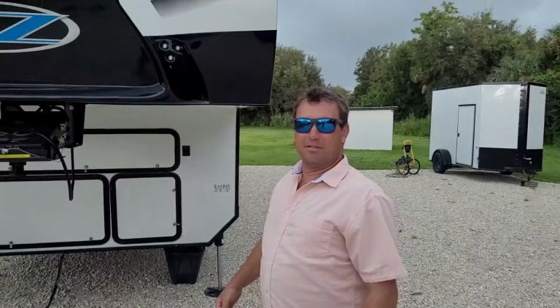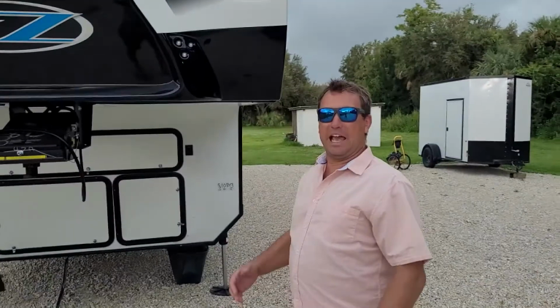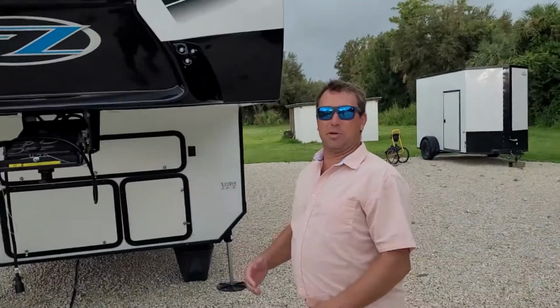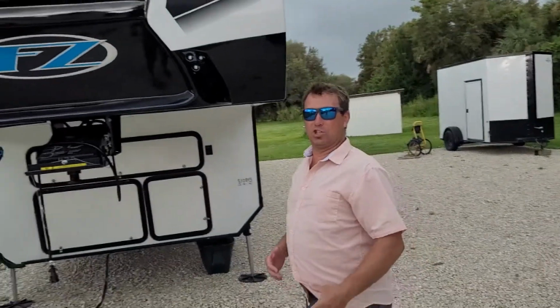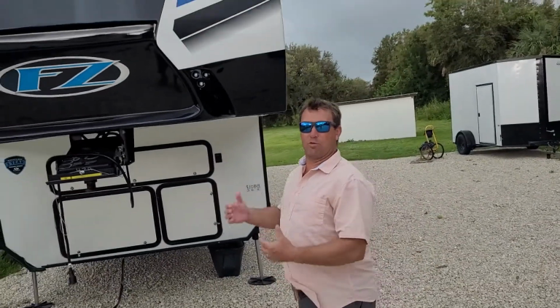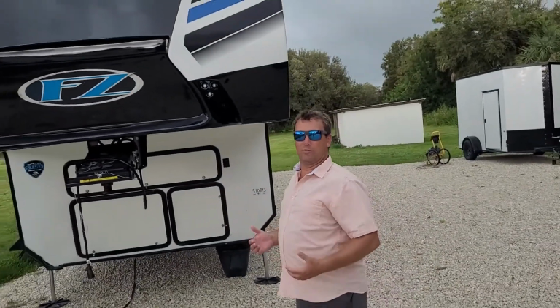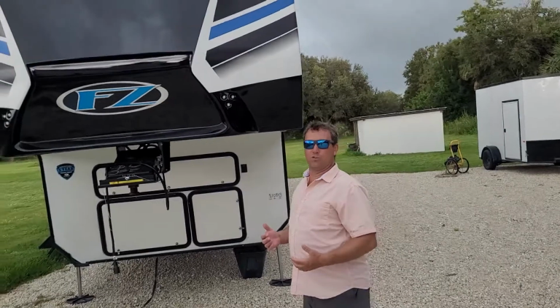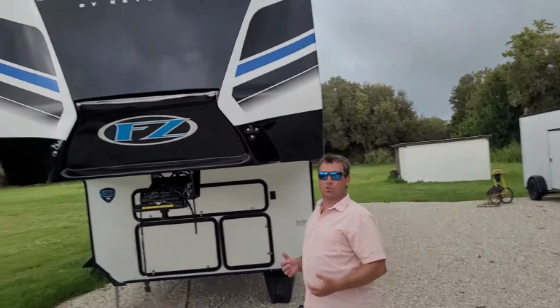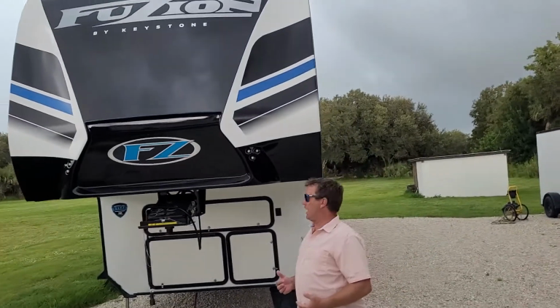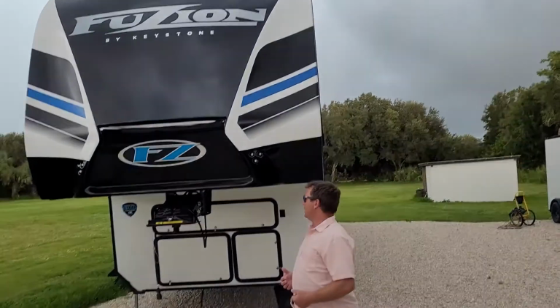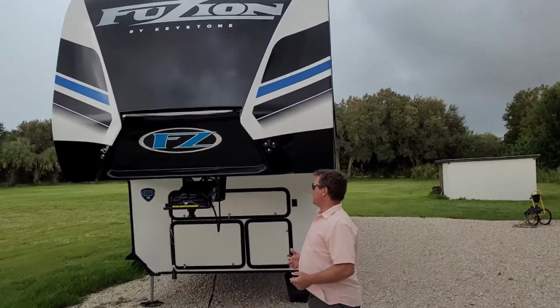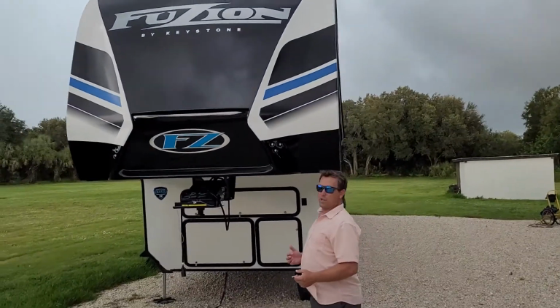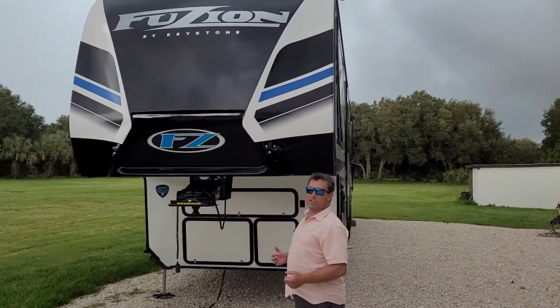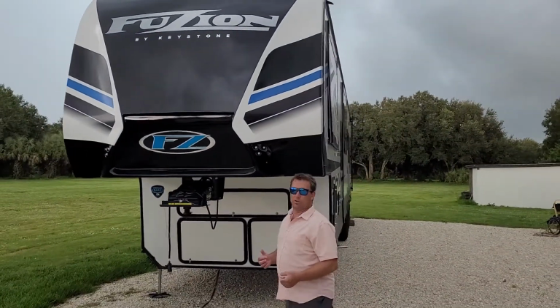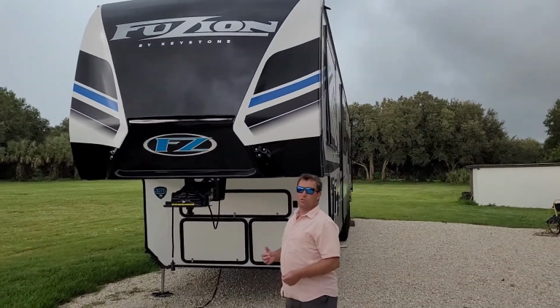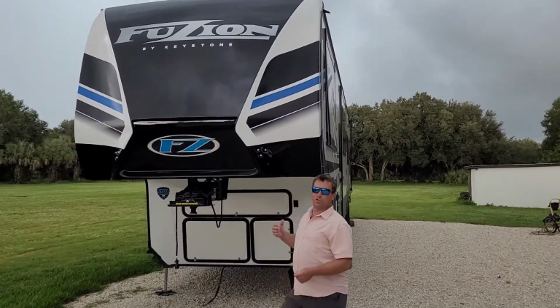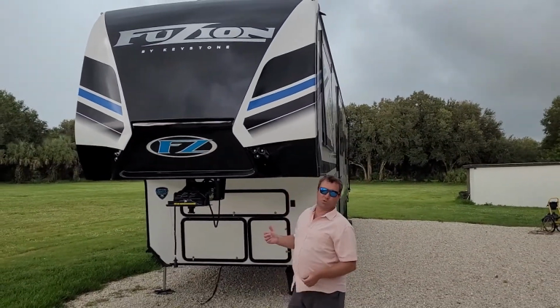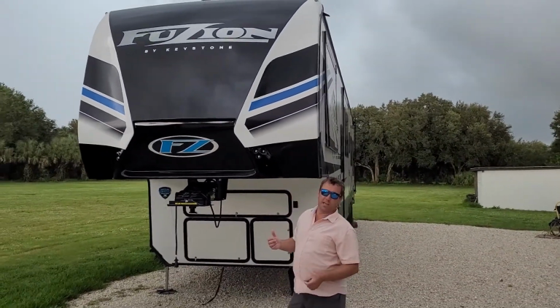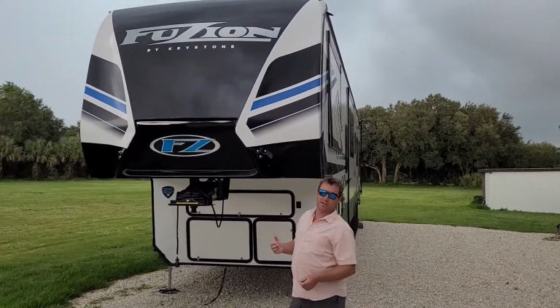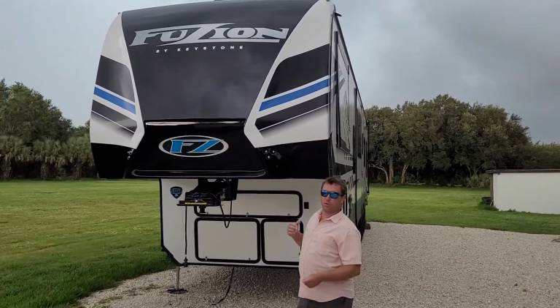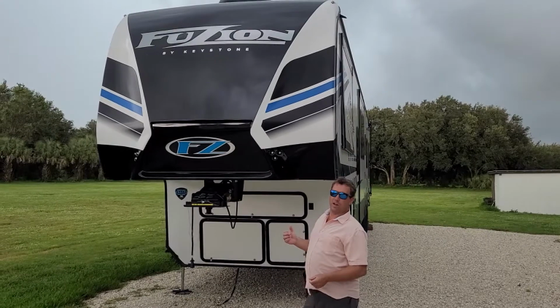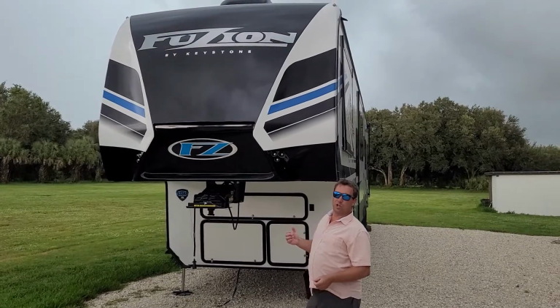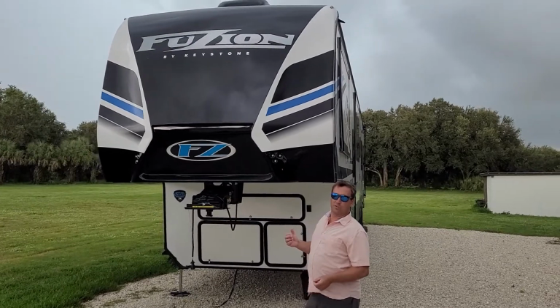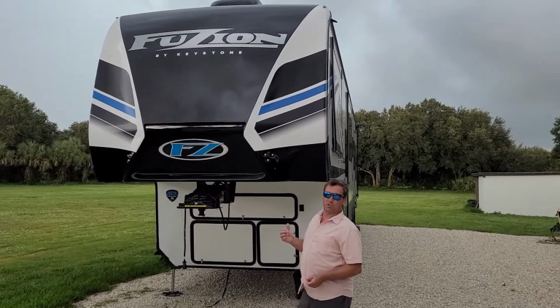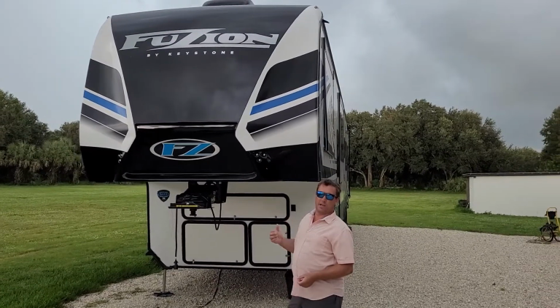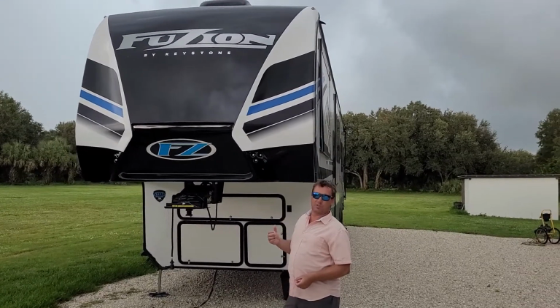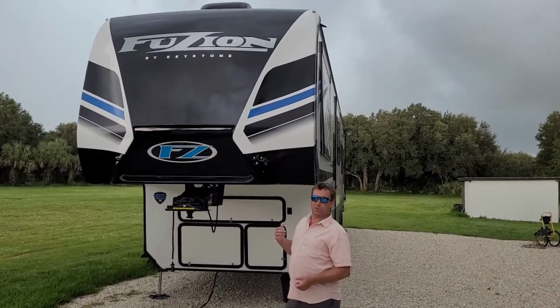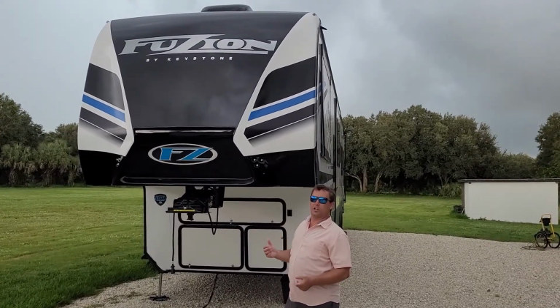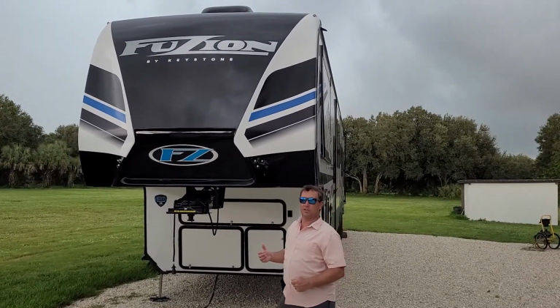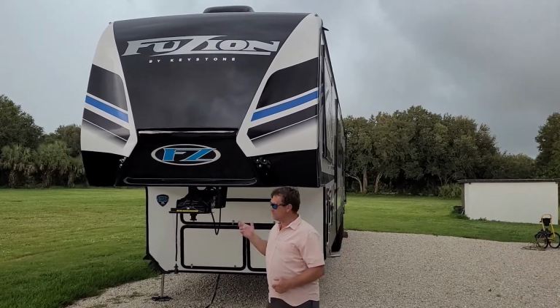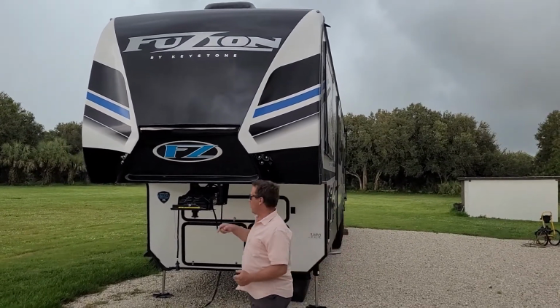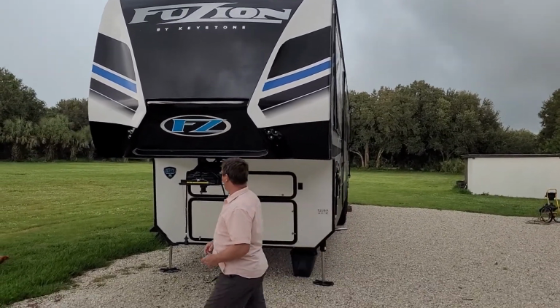Mike asked me to show everyone the Fusion 428. This is a 2022 Fusion 428, 45 foot long, fifth wheel, triple axle. Let's take a walk around it.